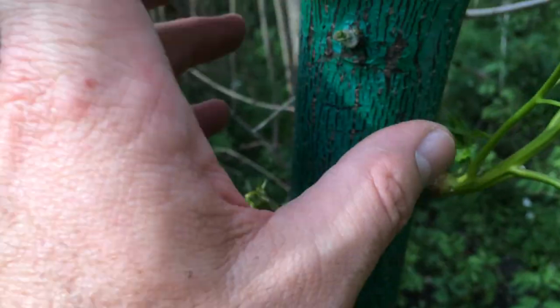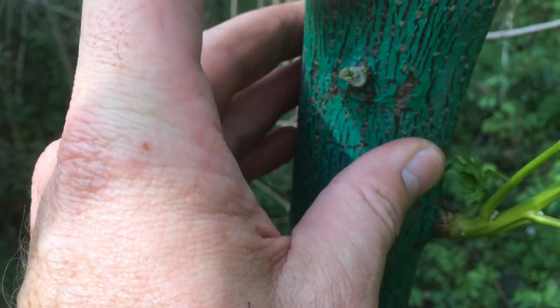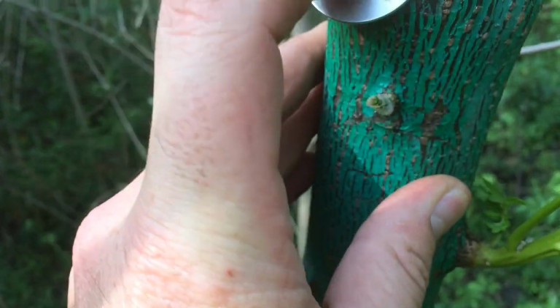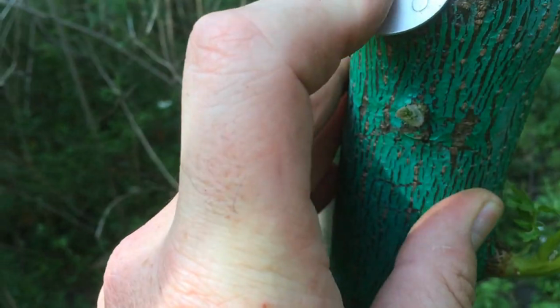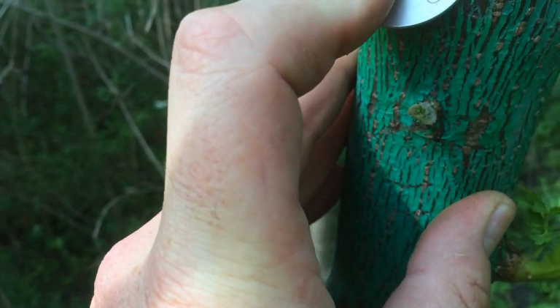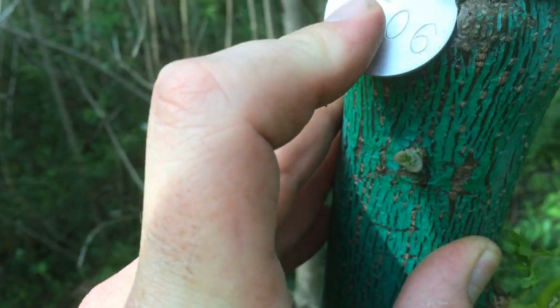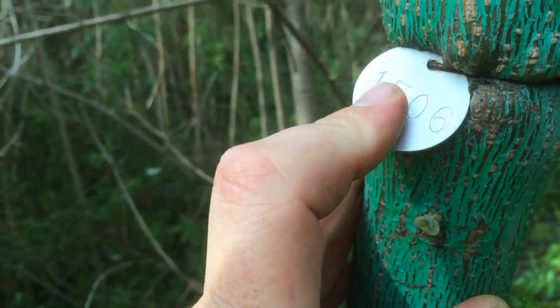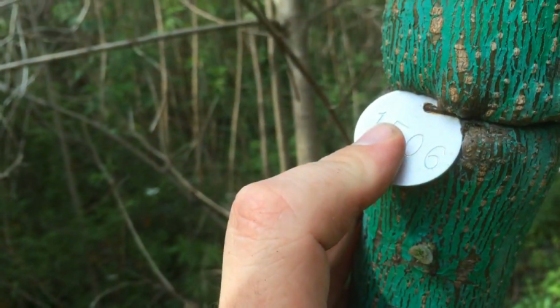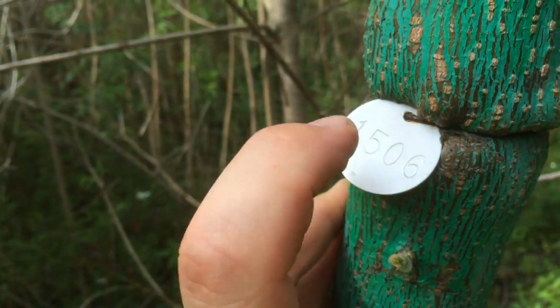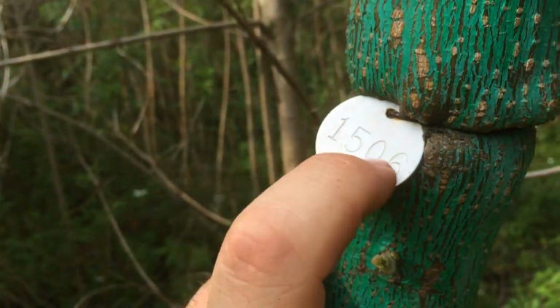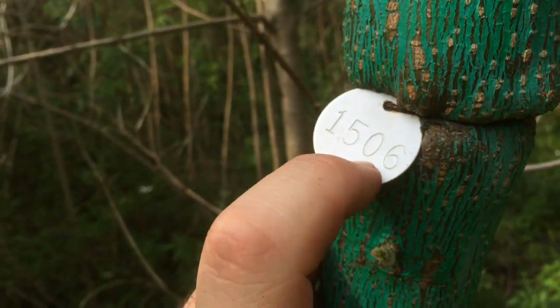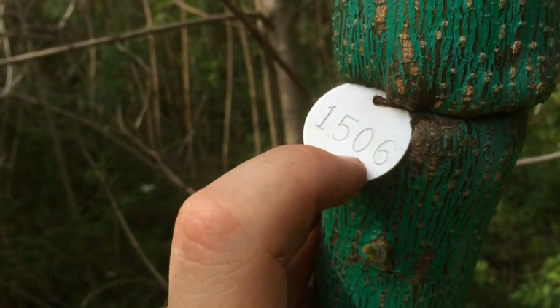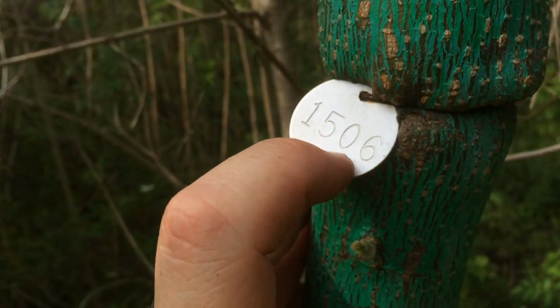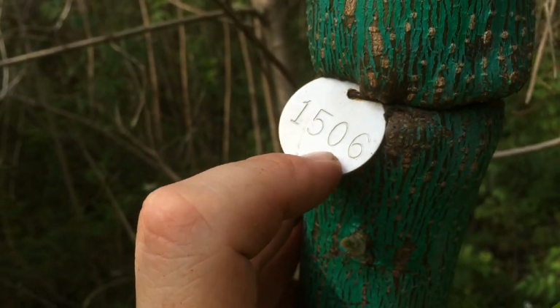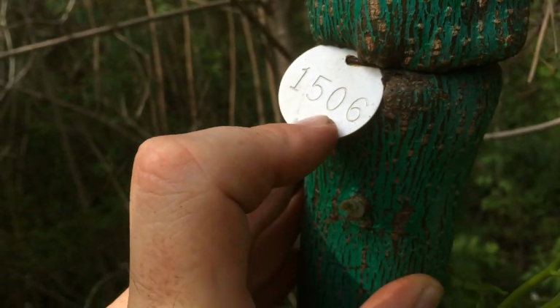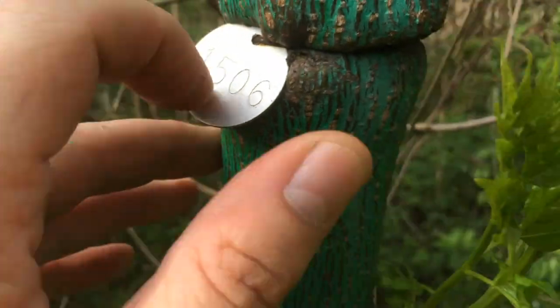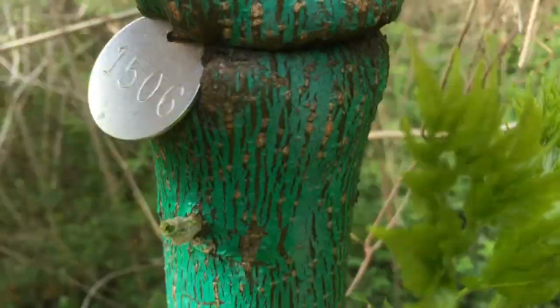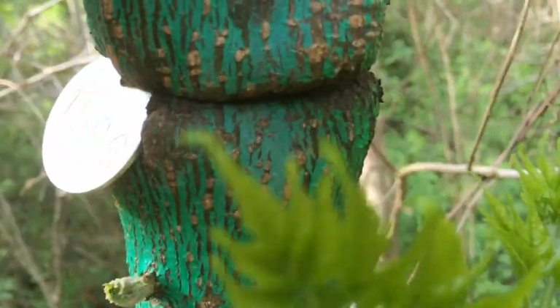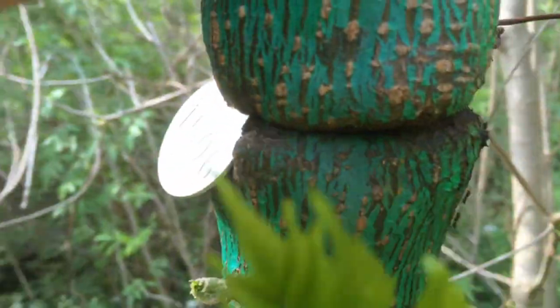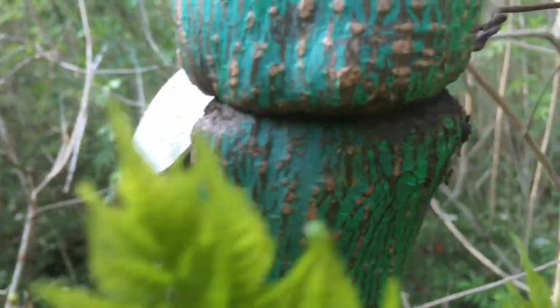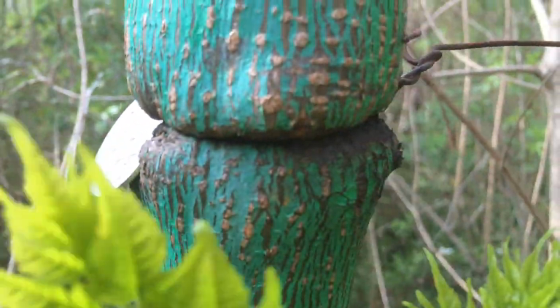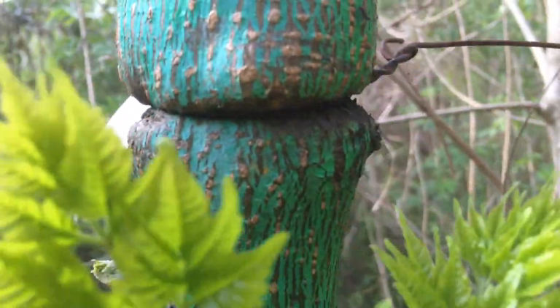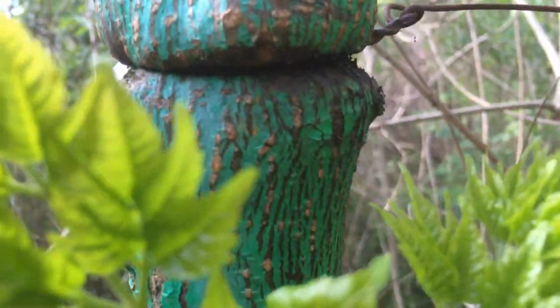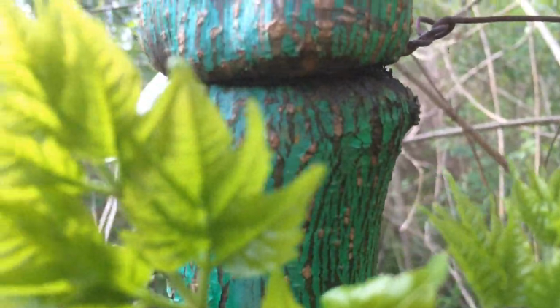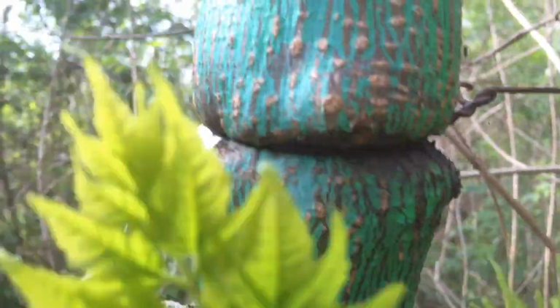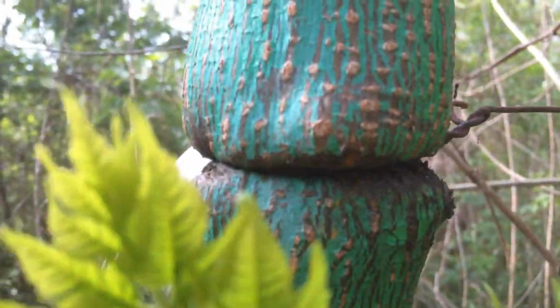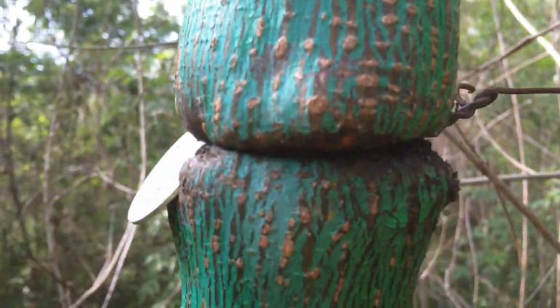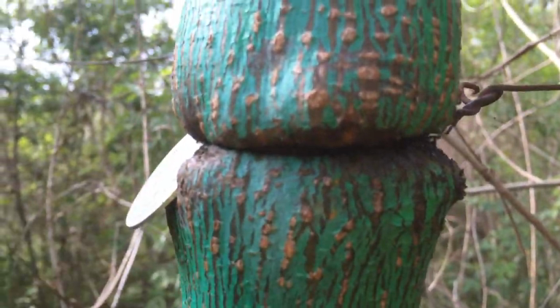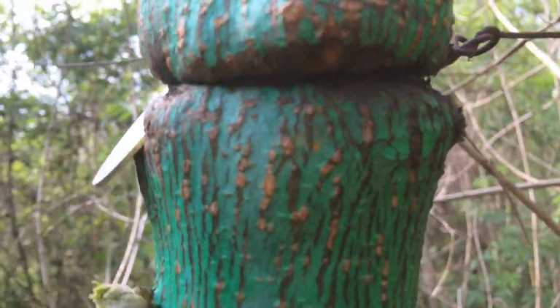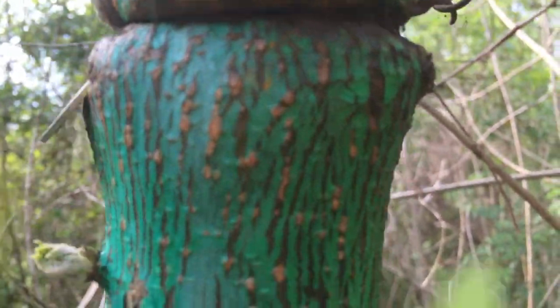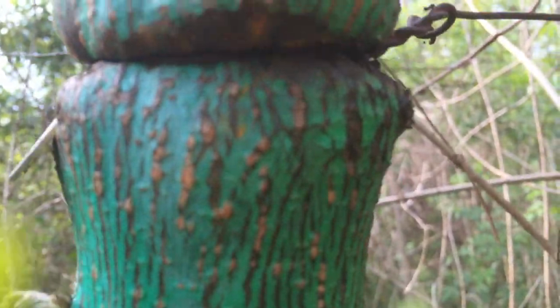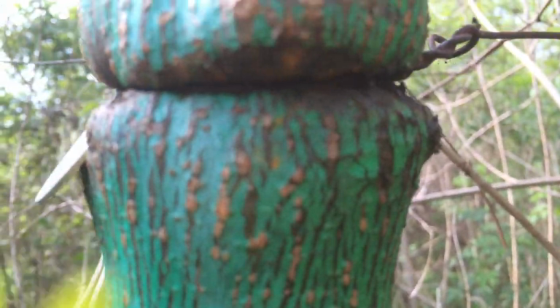Last year we decided to try to number these trees with traditional tree tags. The problem is these trees grow so fast. Look at what we didn't expect — how fast these guys grow.